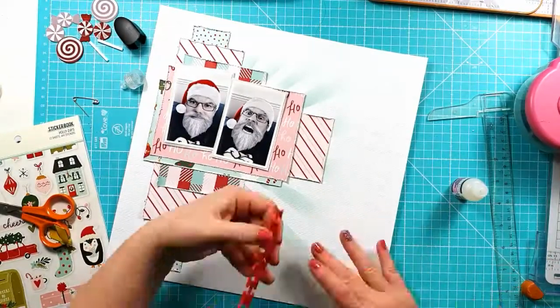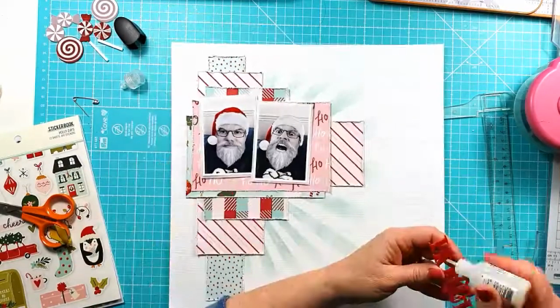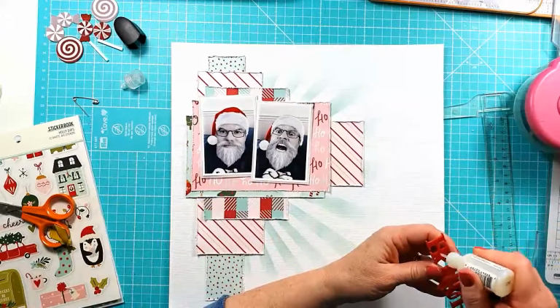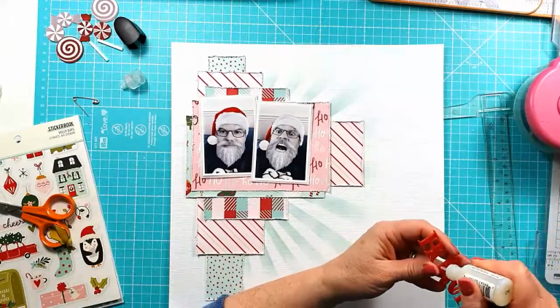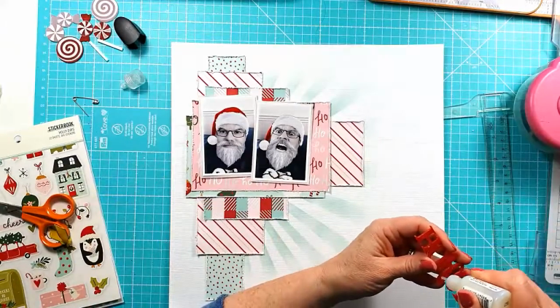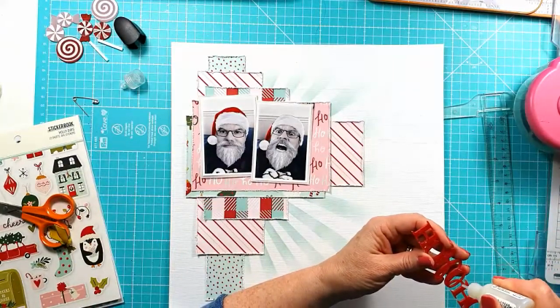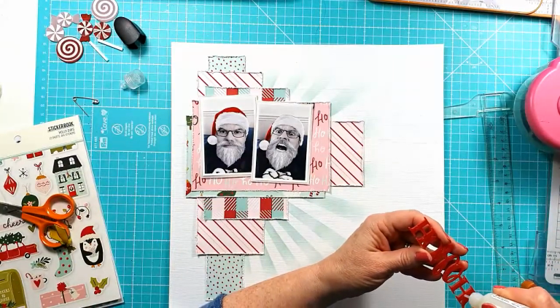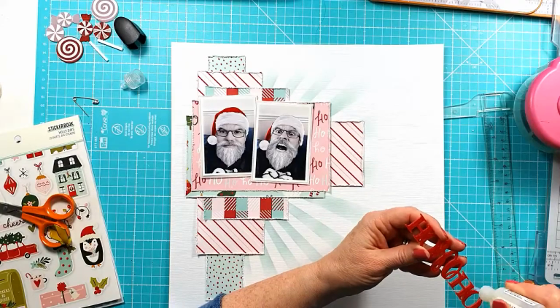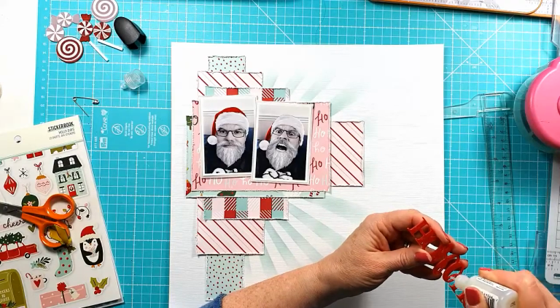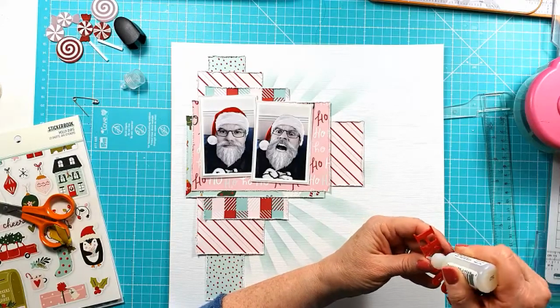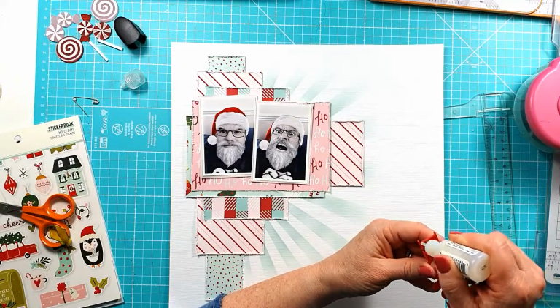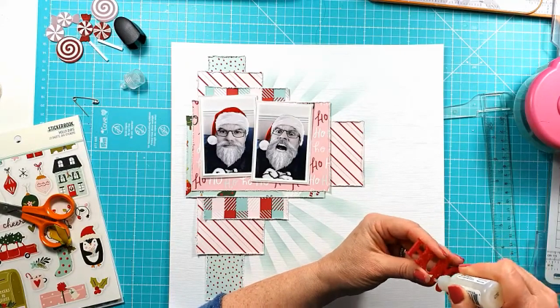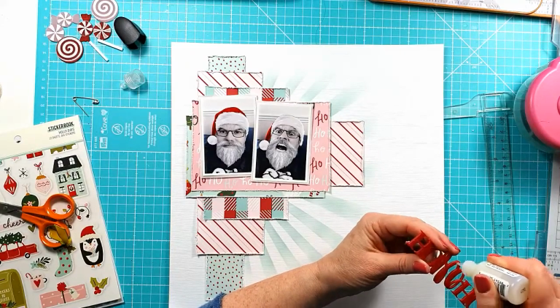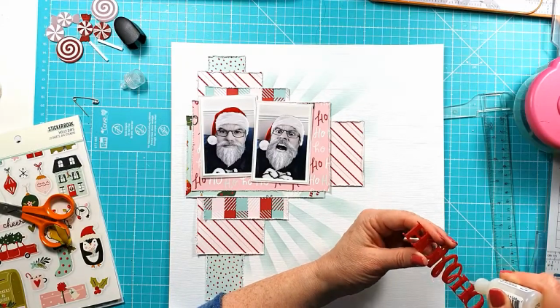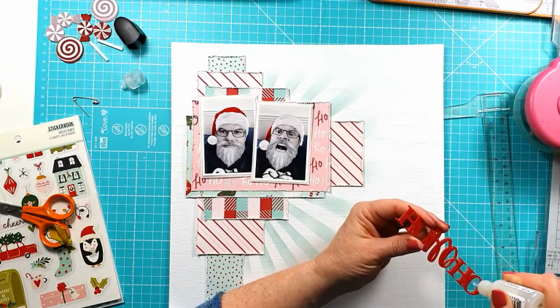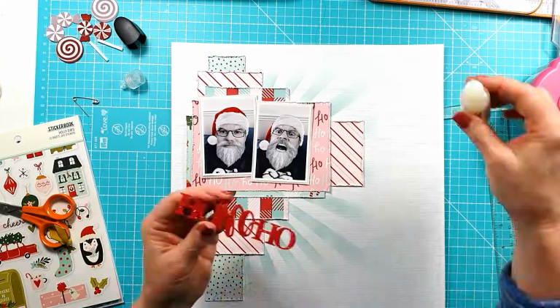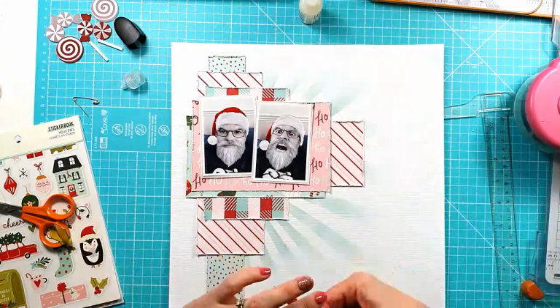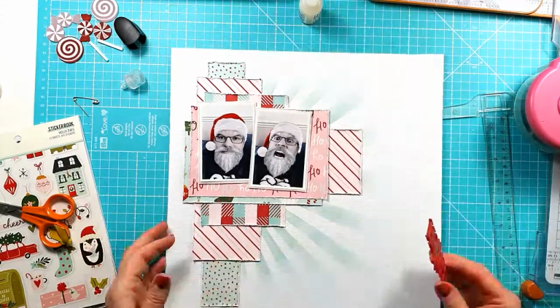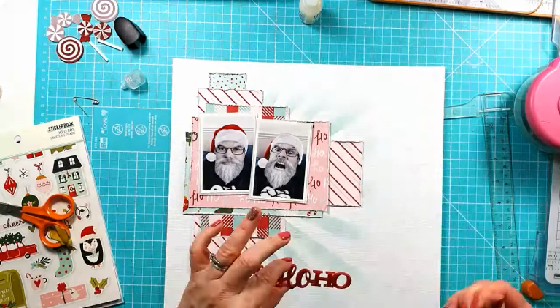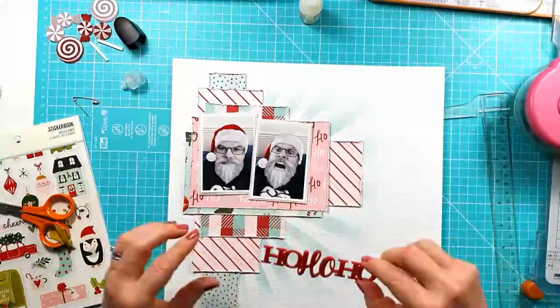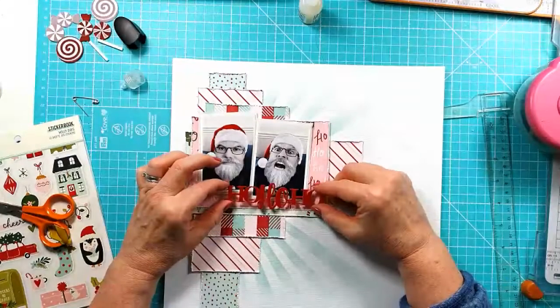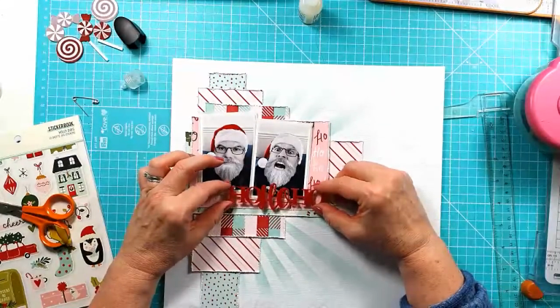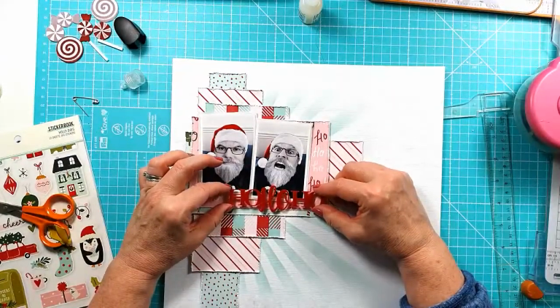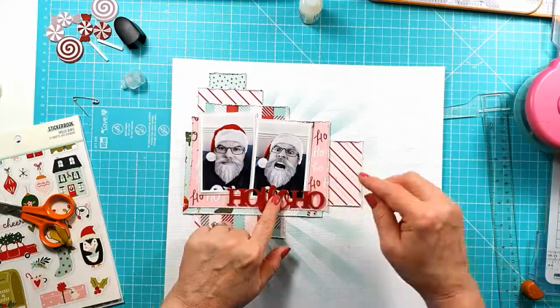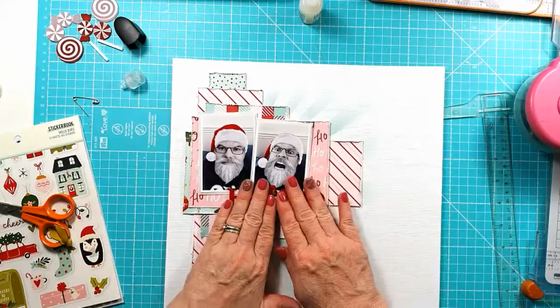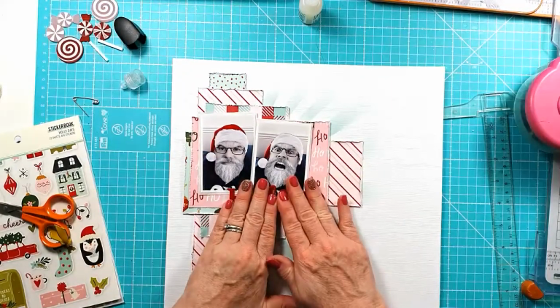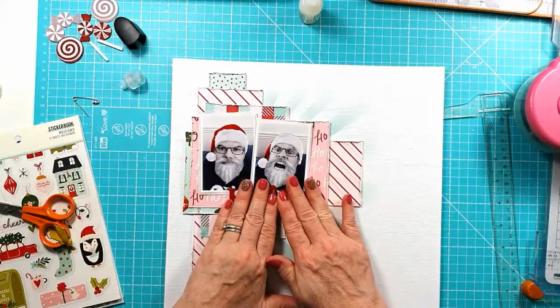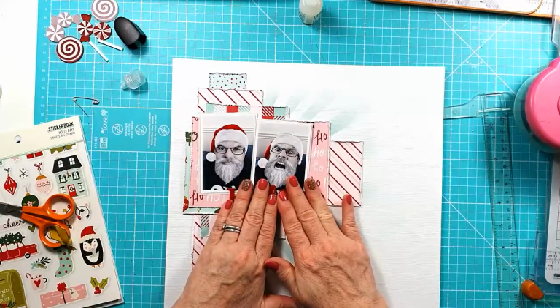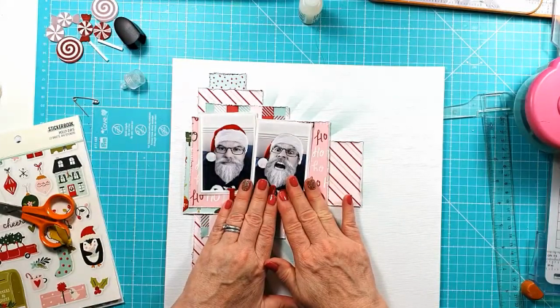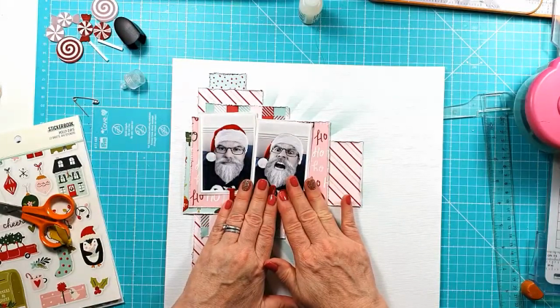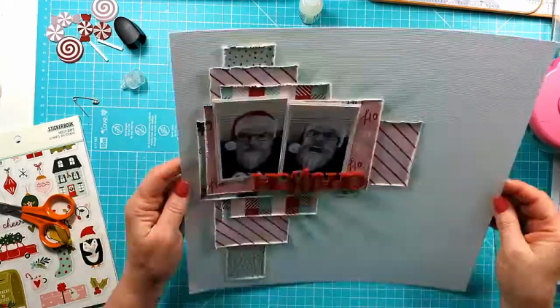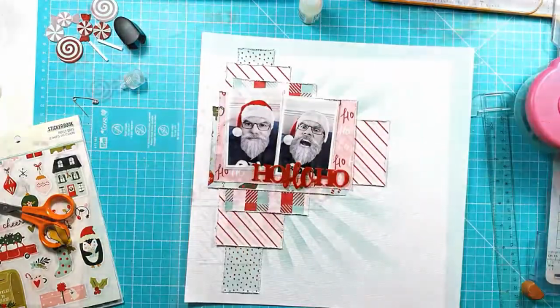I'm taking the lovely bright red Ho Ho Ho from the Remember December set and I'm just adding glossy accents to get that stuck down nice and firm, just holding that down now.